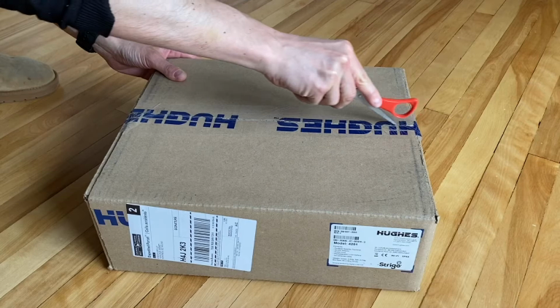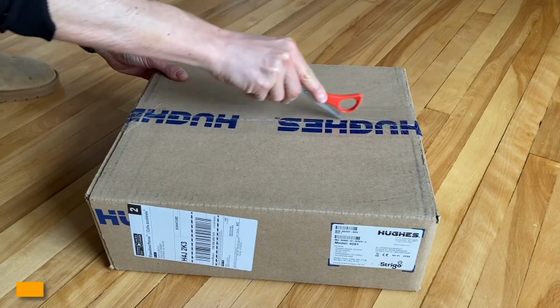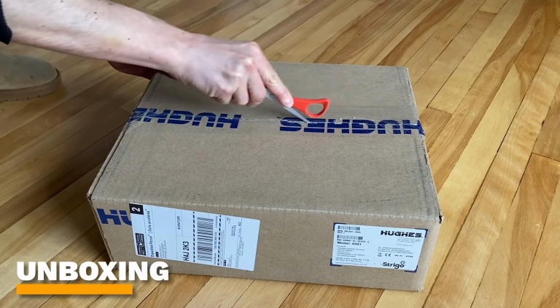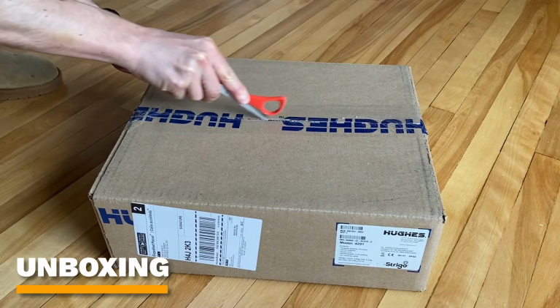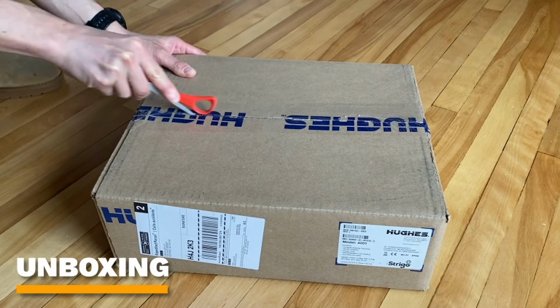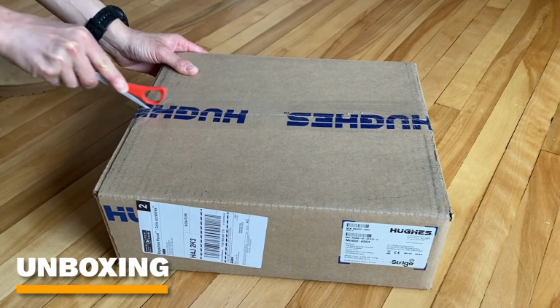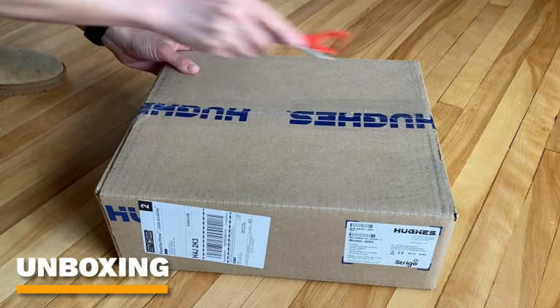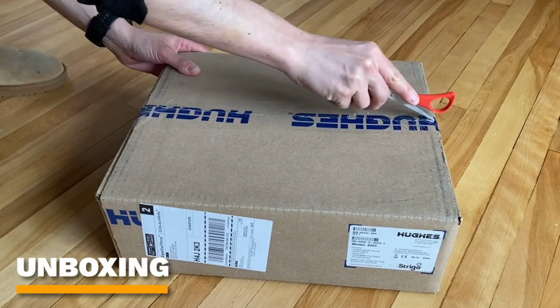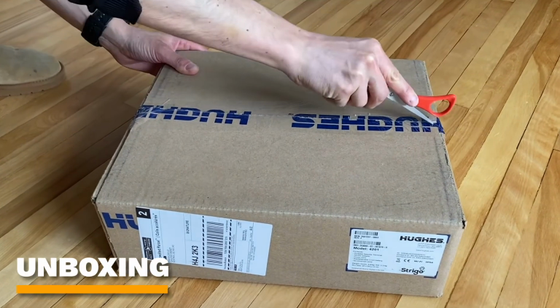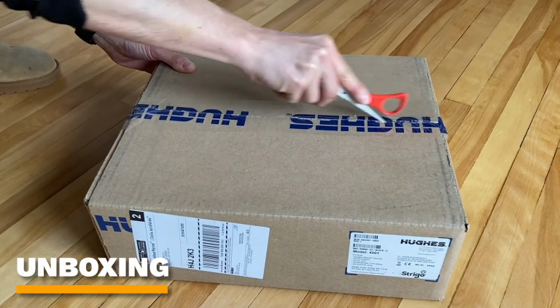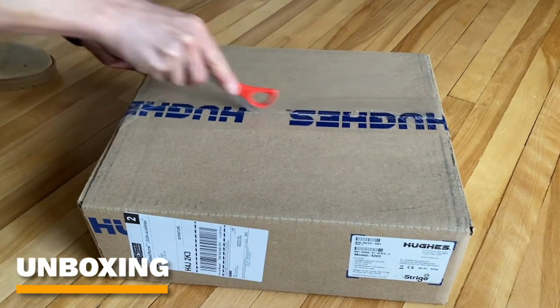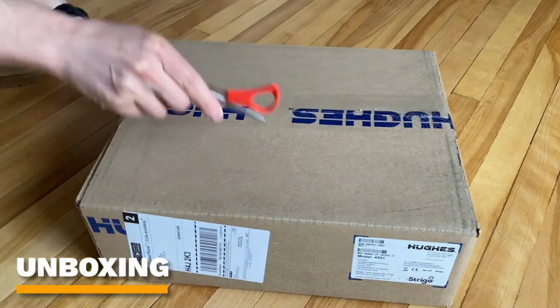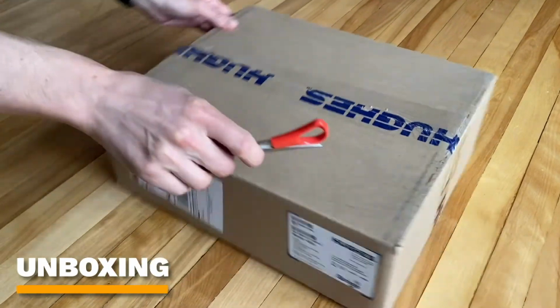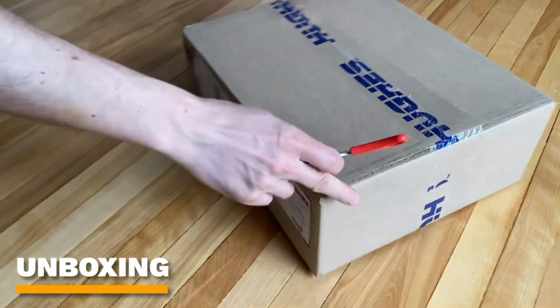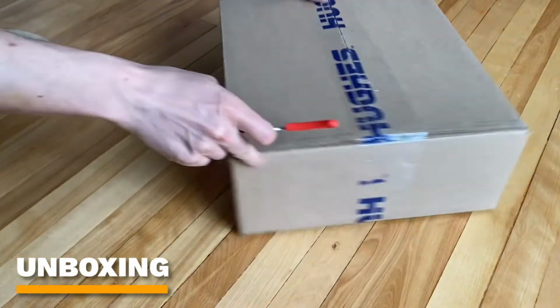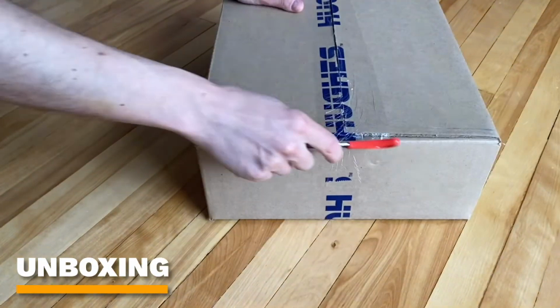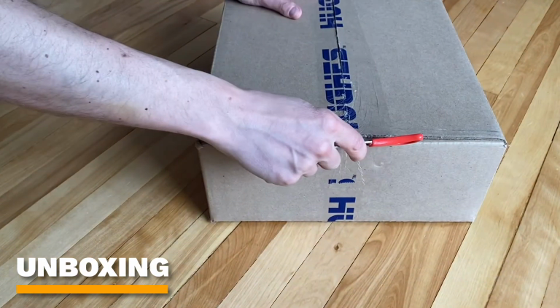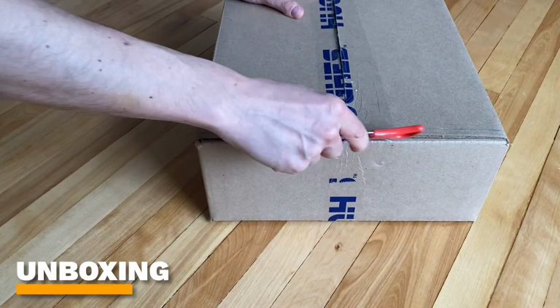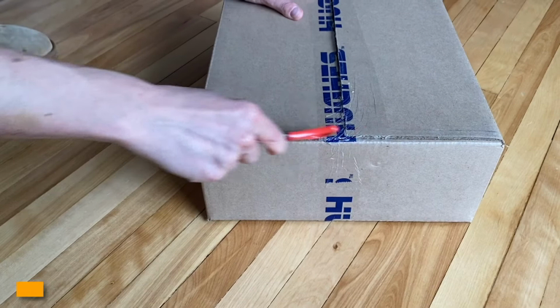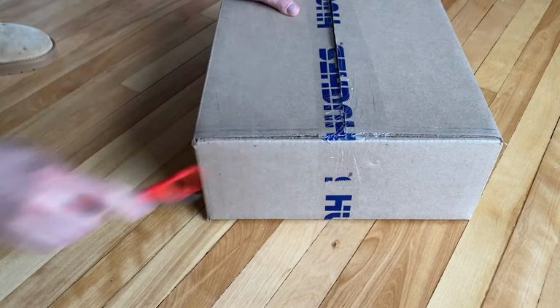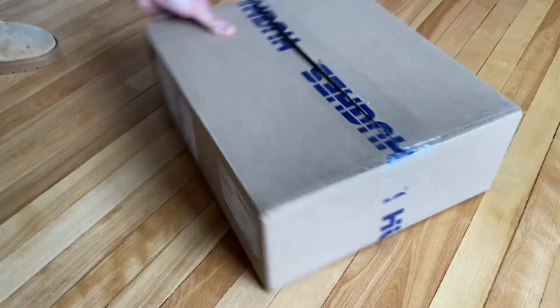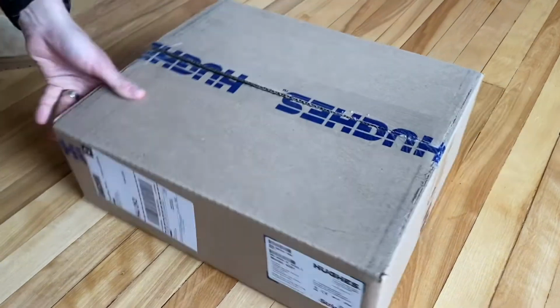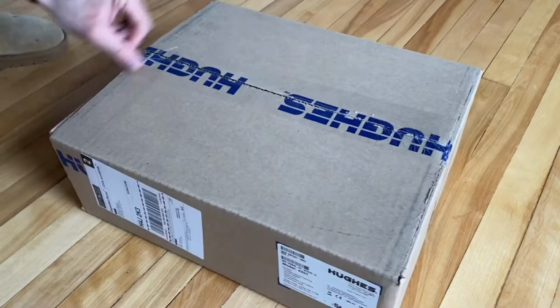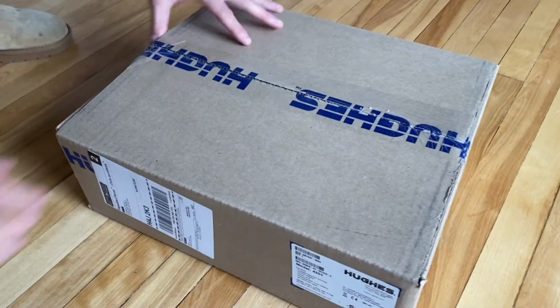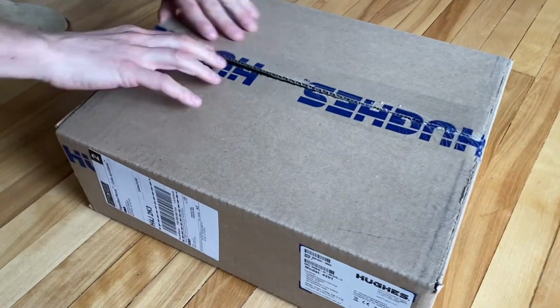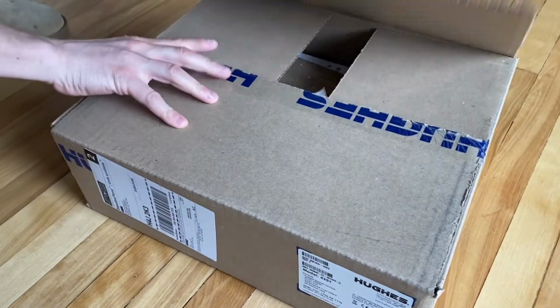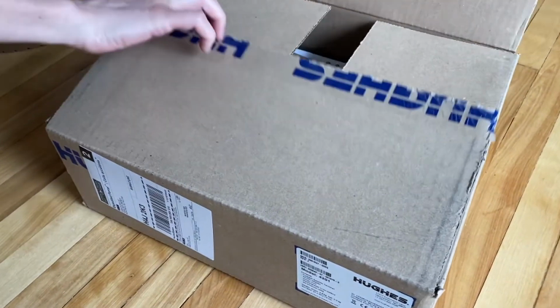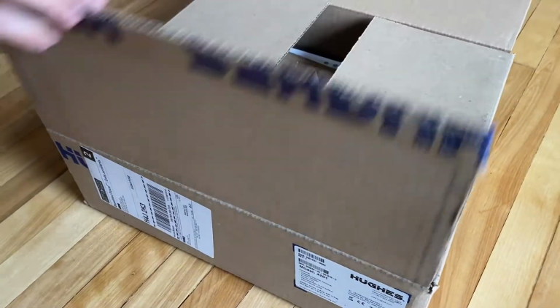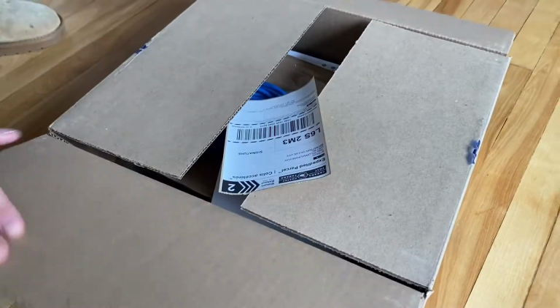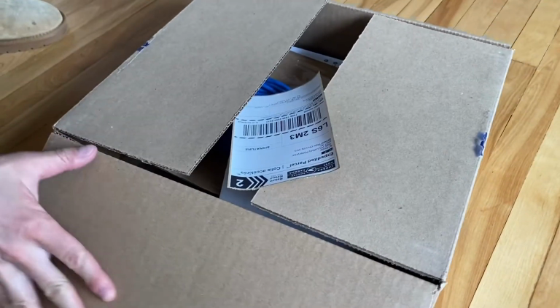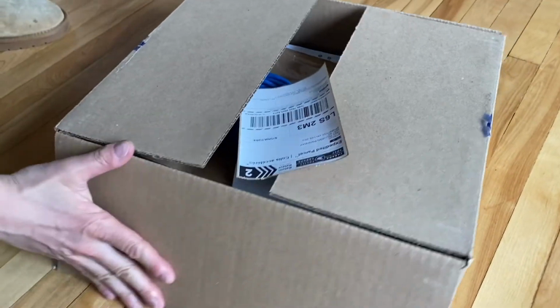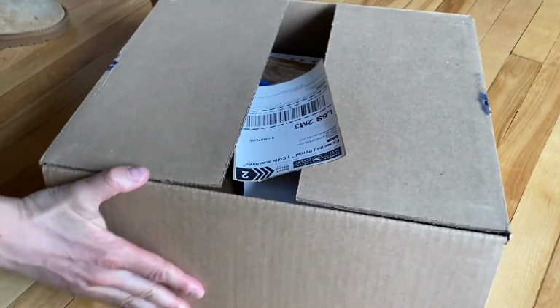Hey everybody, welcome to the unboxing Strigo video. If you are taking part of the discovery program, make sure to keep the box.